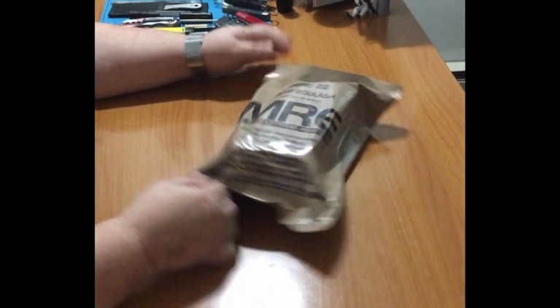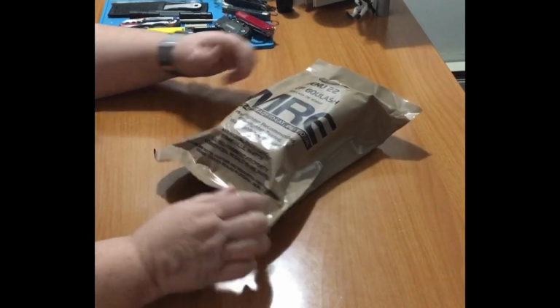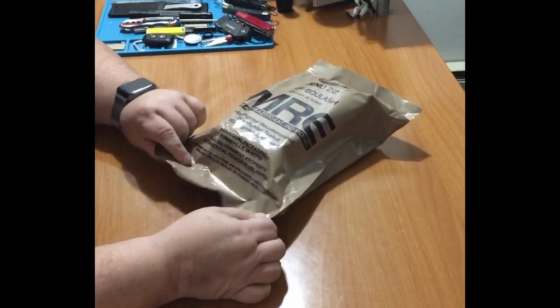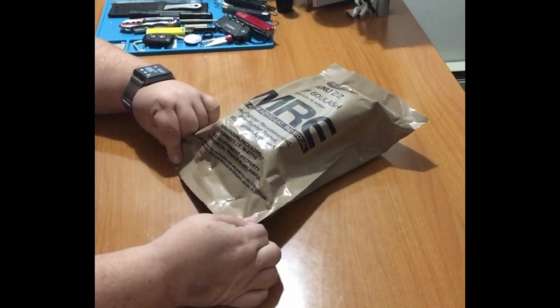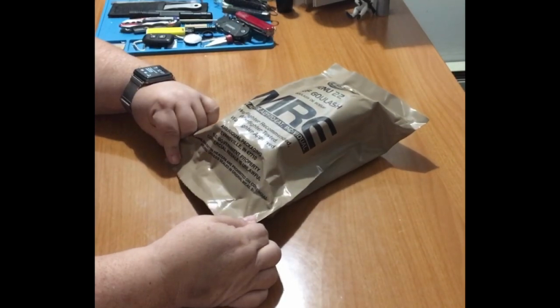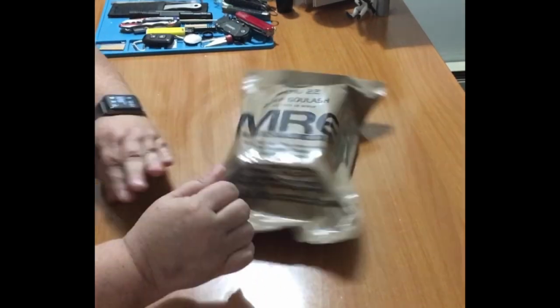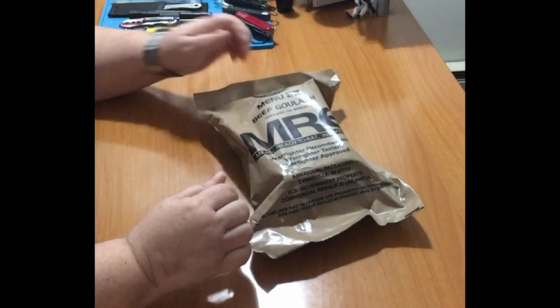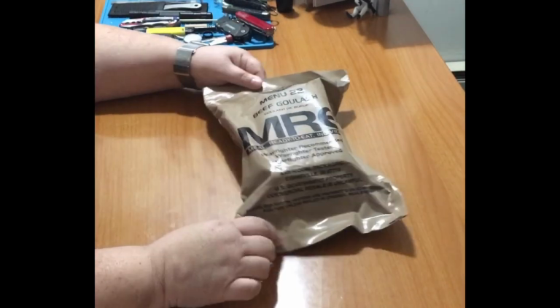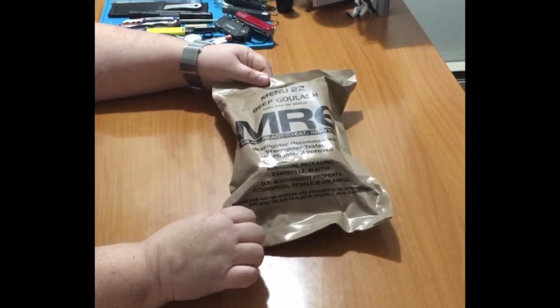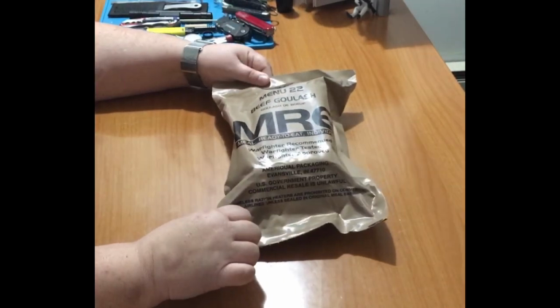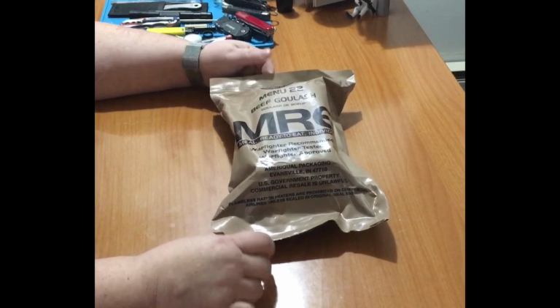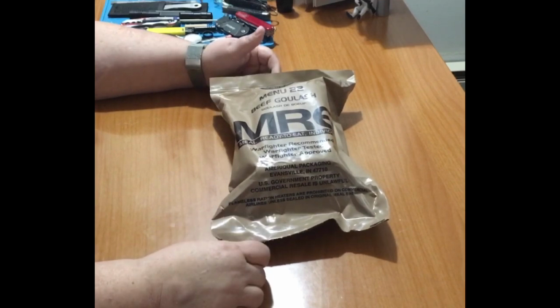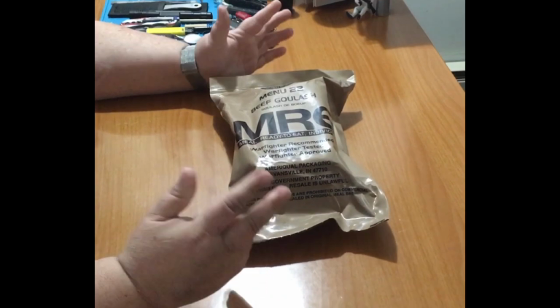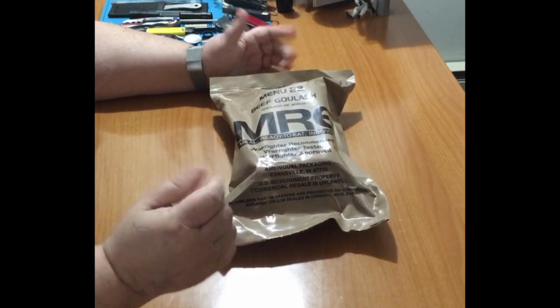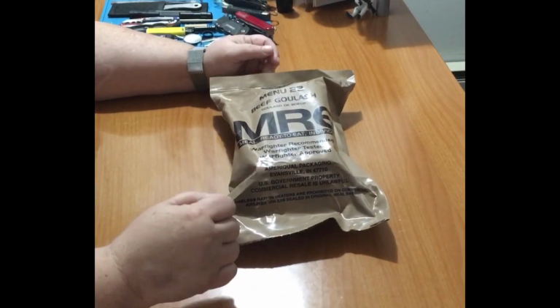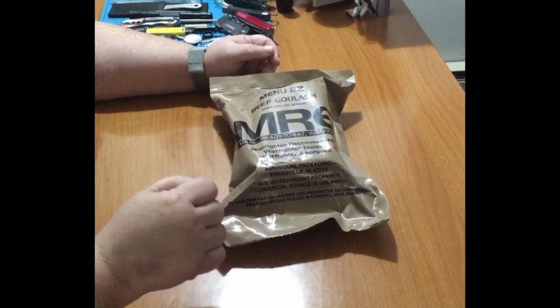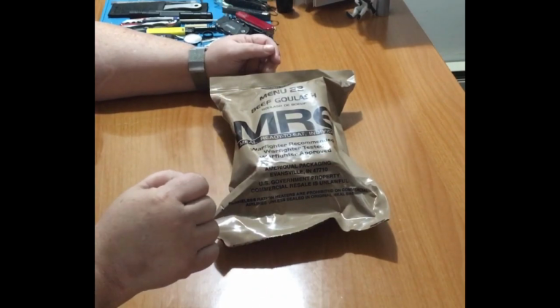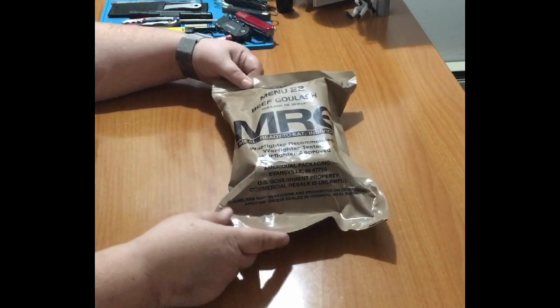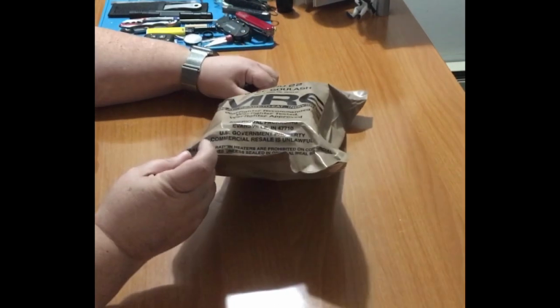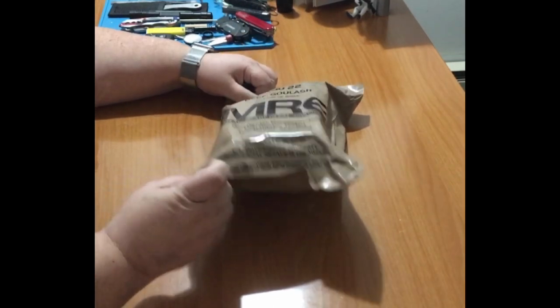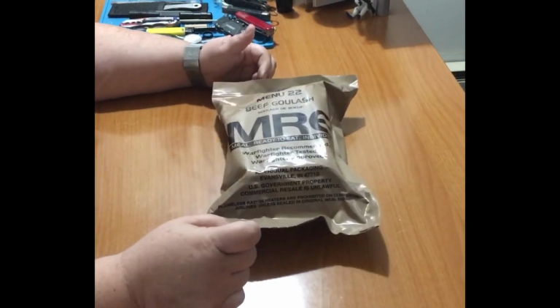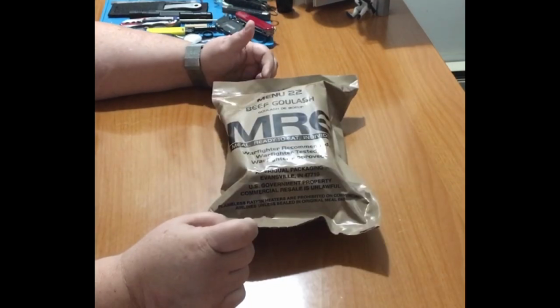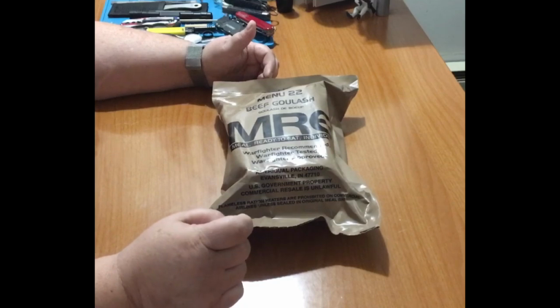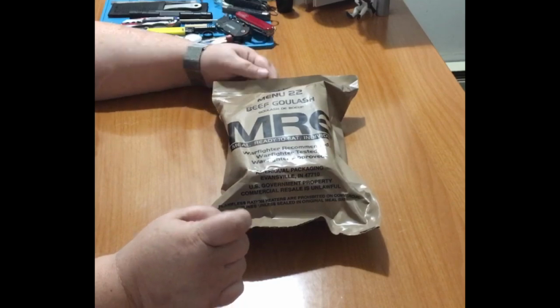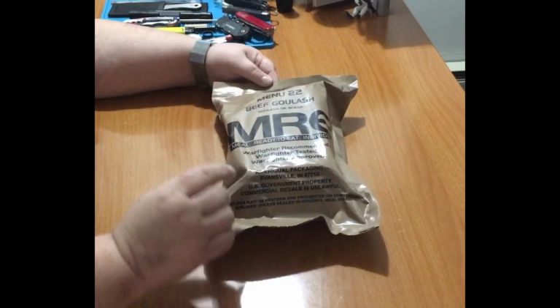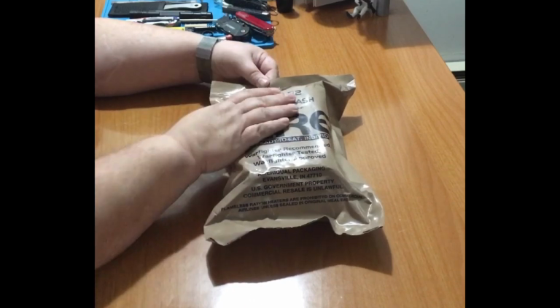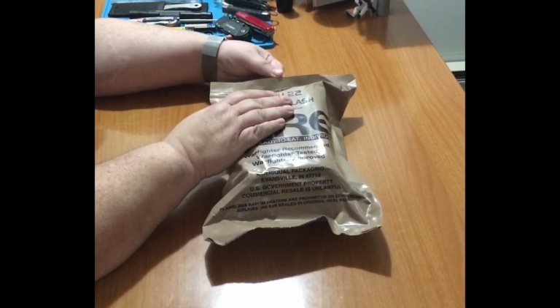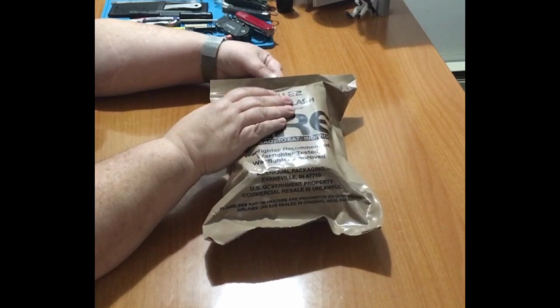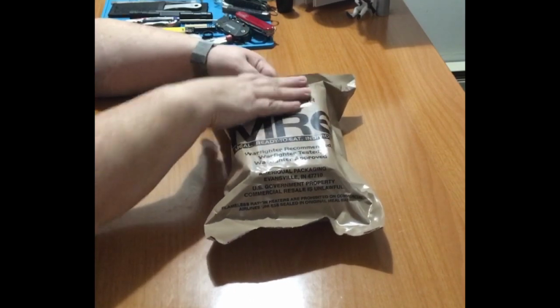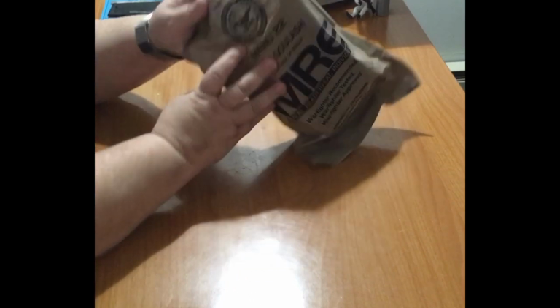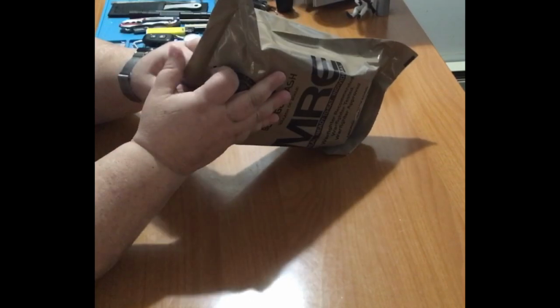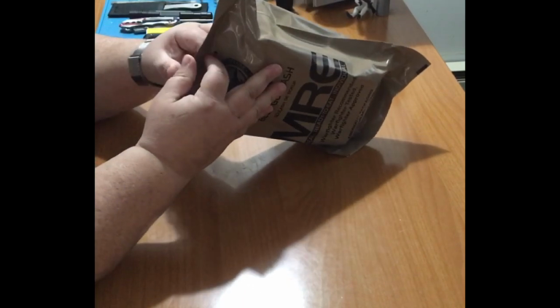I was looking for a date and I didn't really see one. So perhaps it'll have a clear marking inside. So let's see what we got.